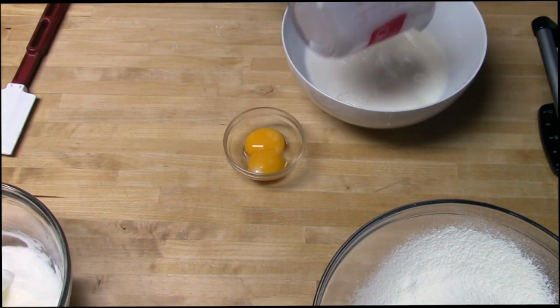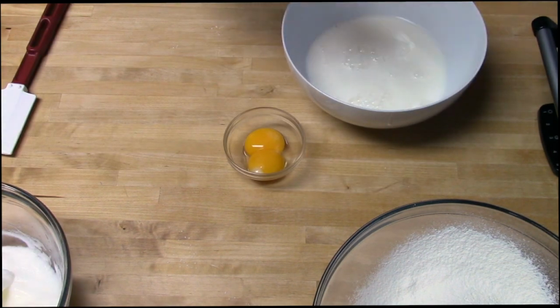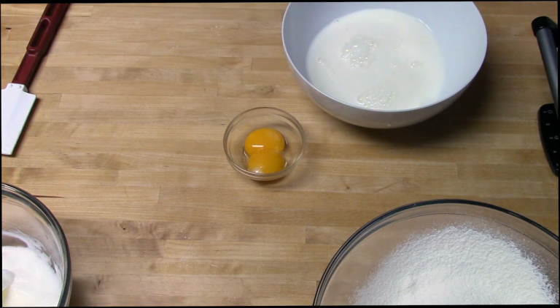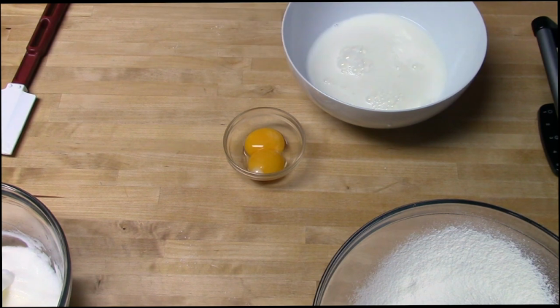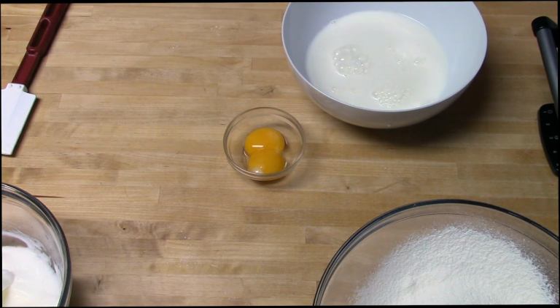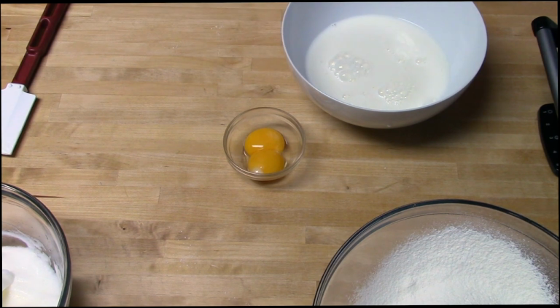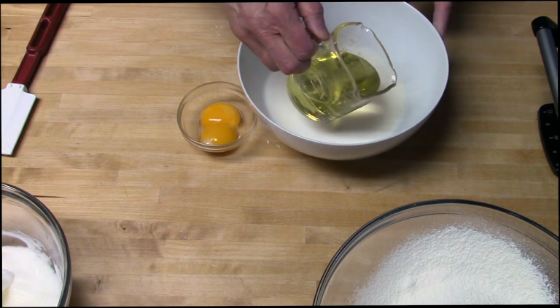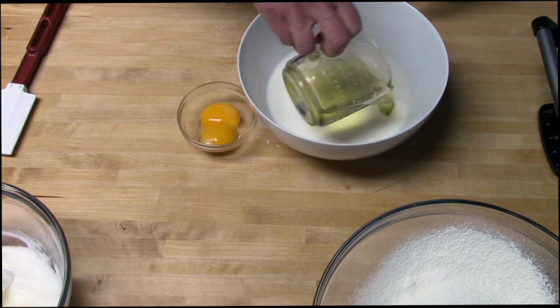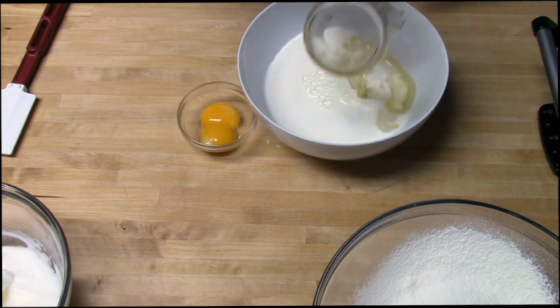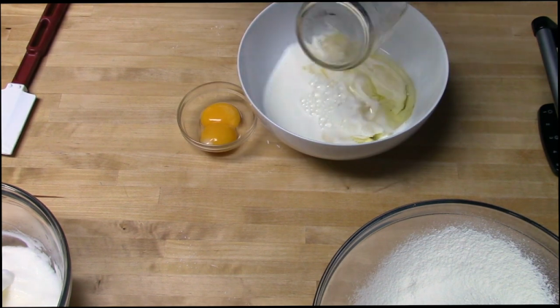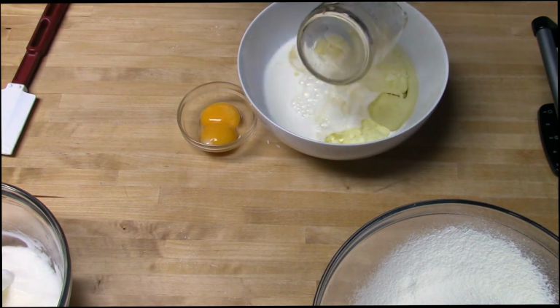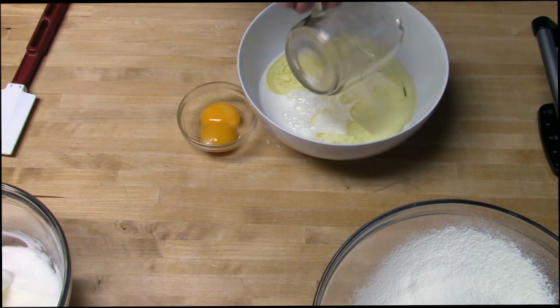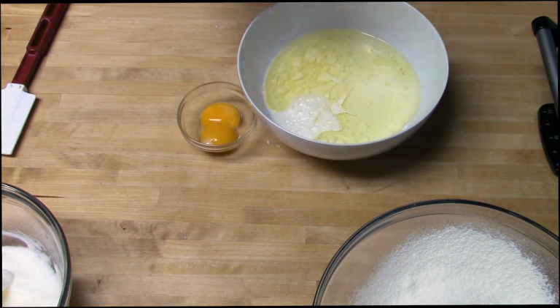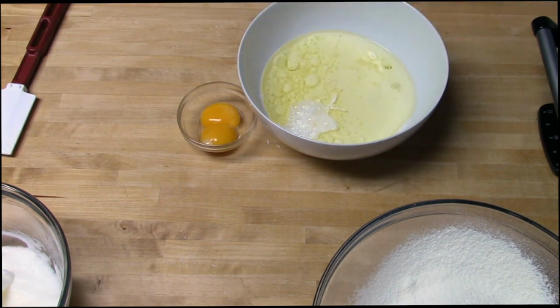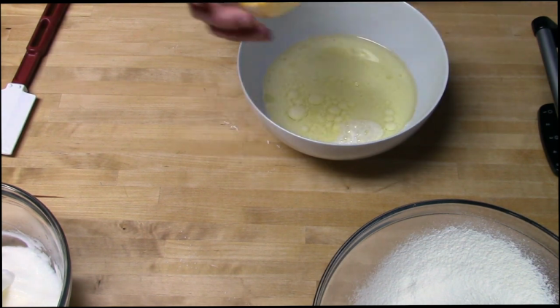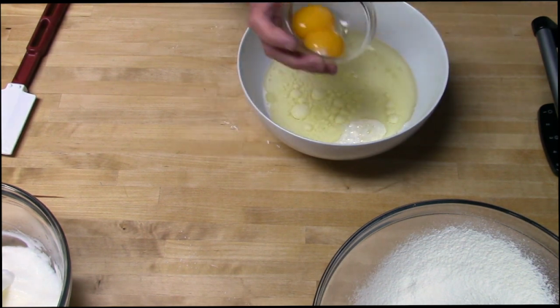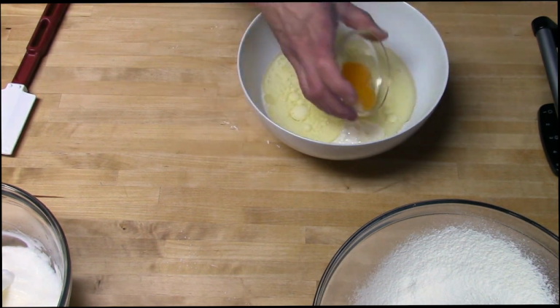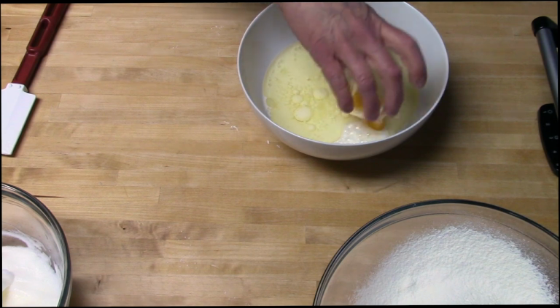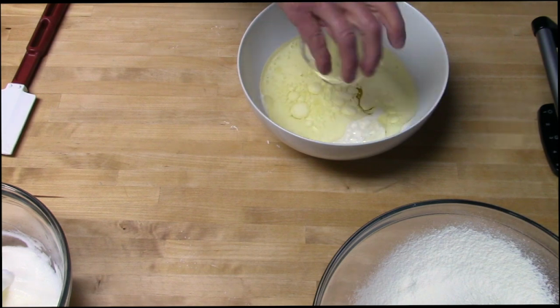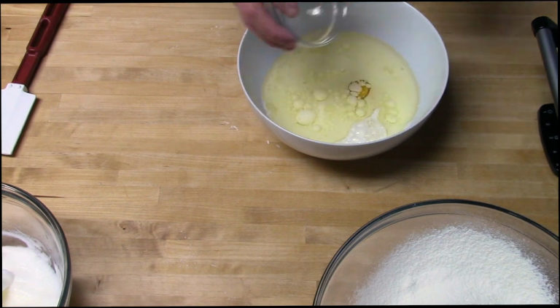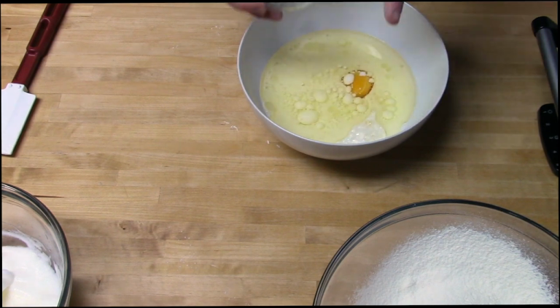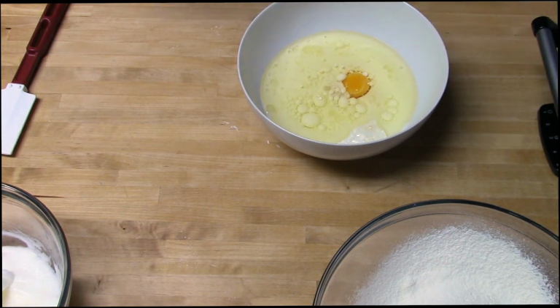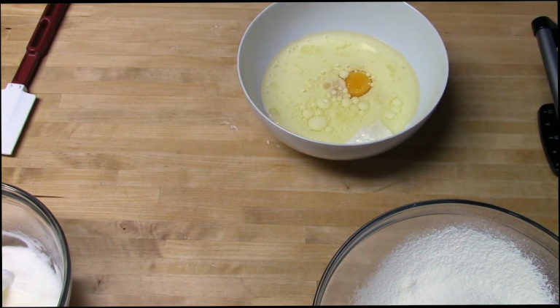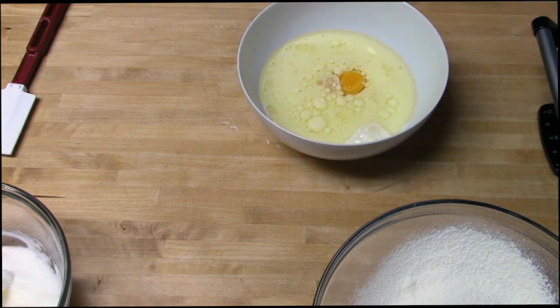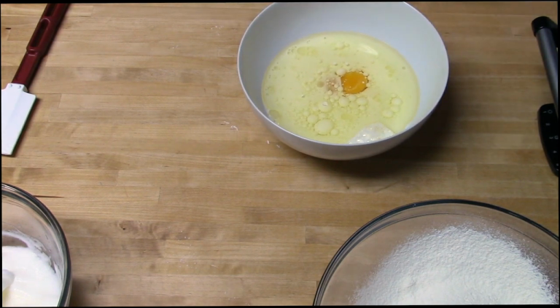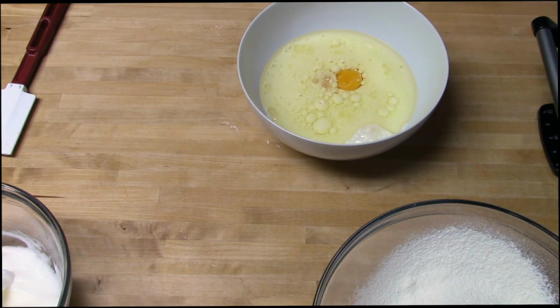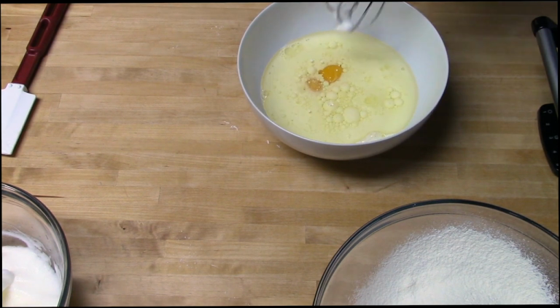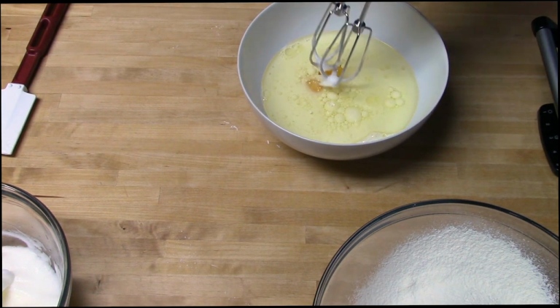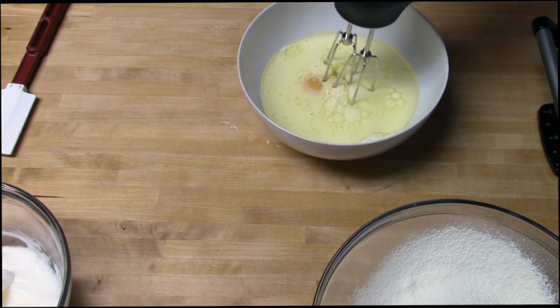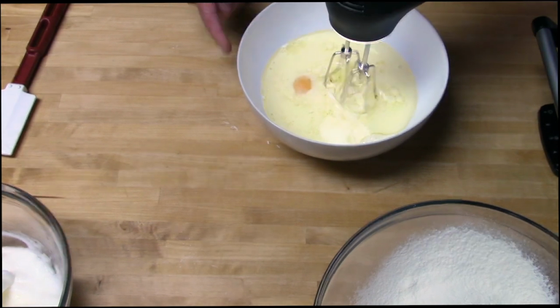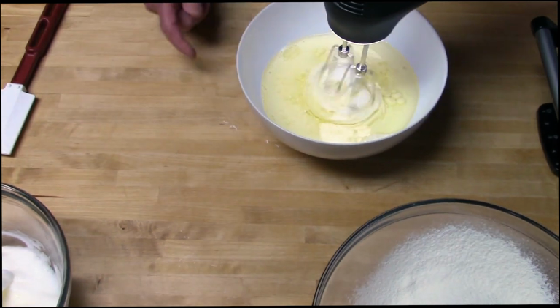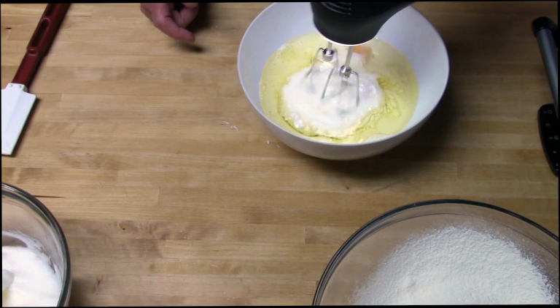One and three-quarter cups of milk, one-half cup of vegetable oil, and two egg yolks. Just mix these smooth. You can use a mixer, you can use a whisk, you could even use a fork.